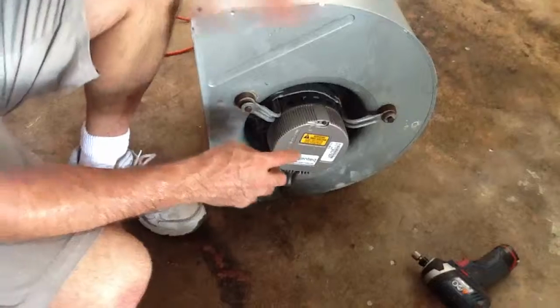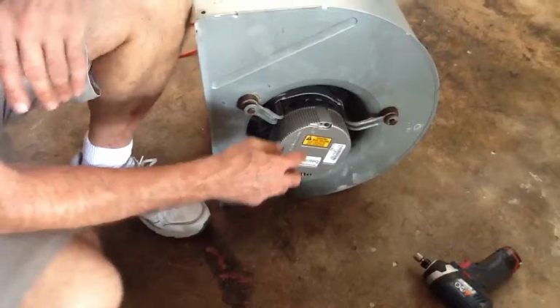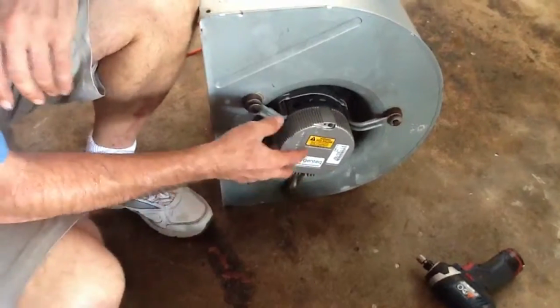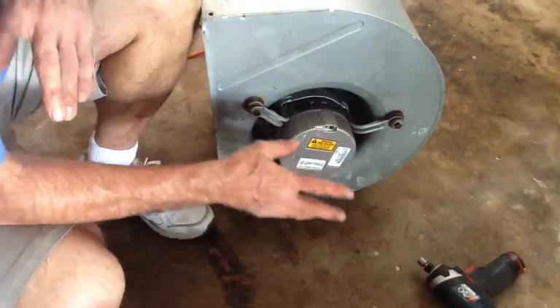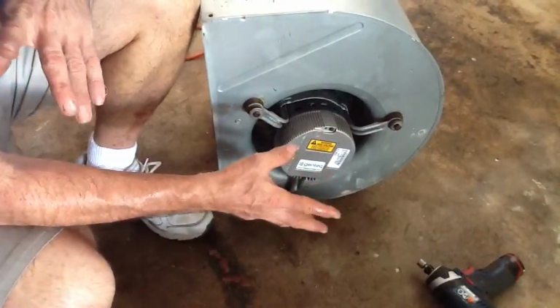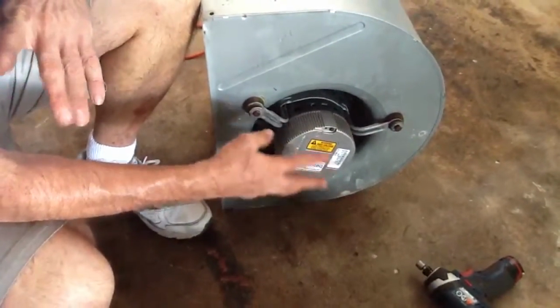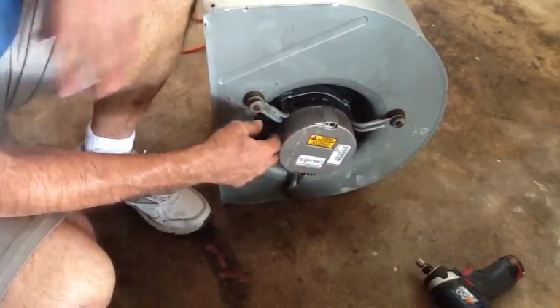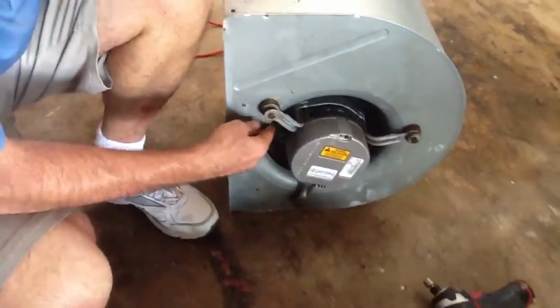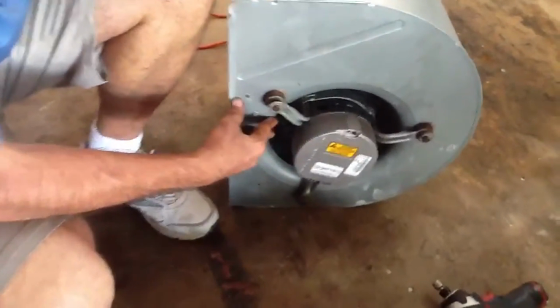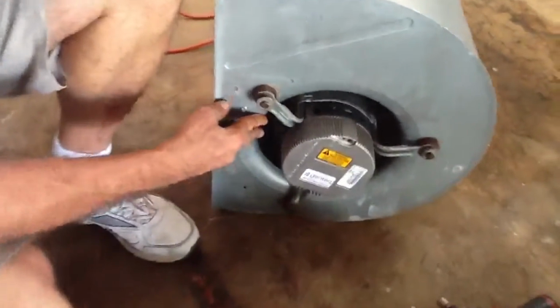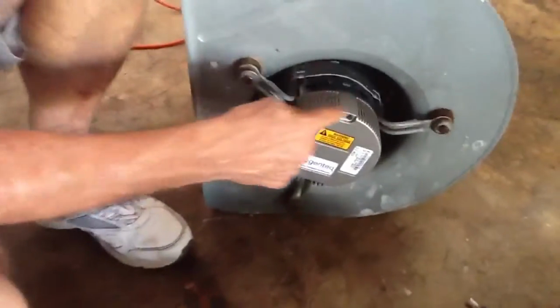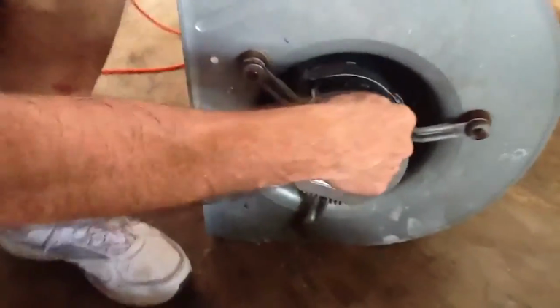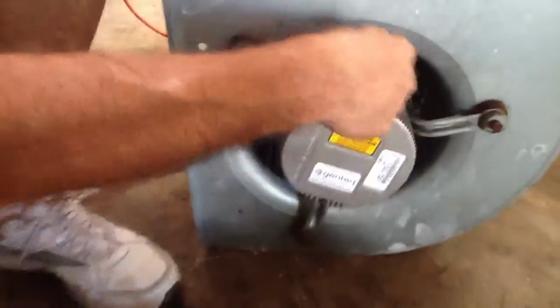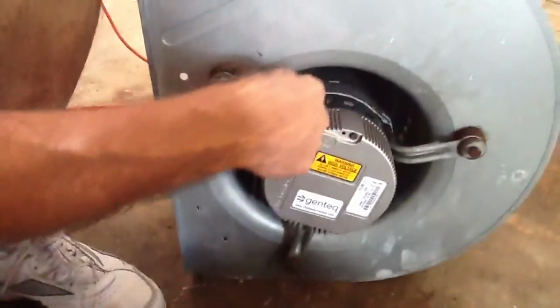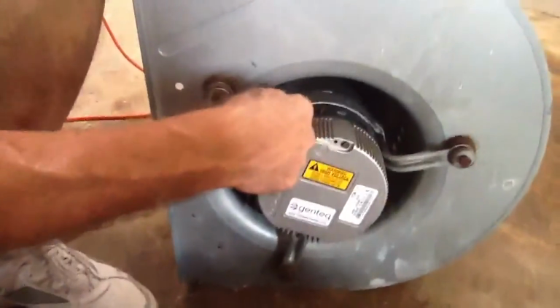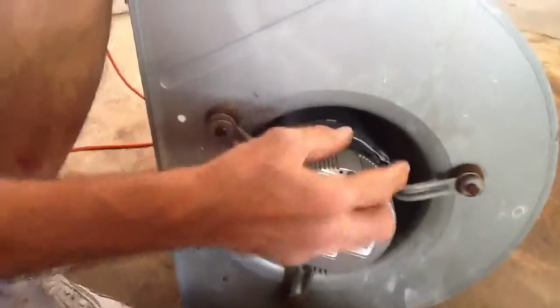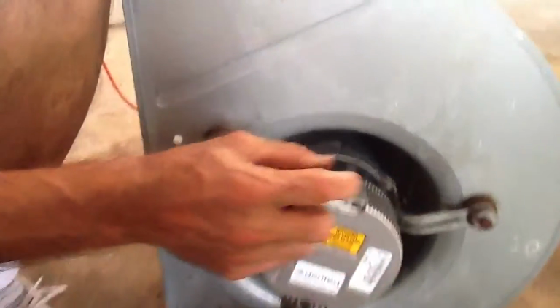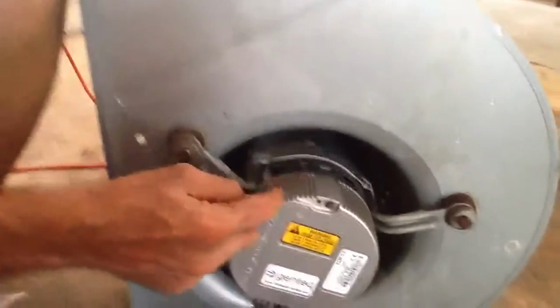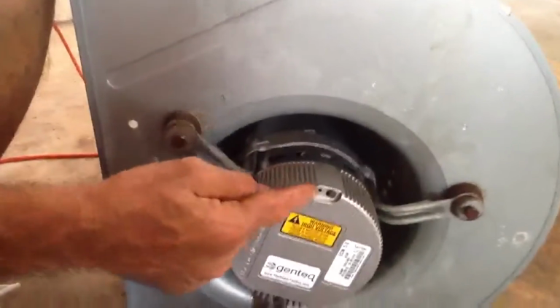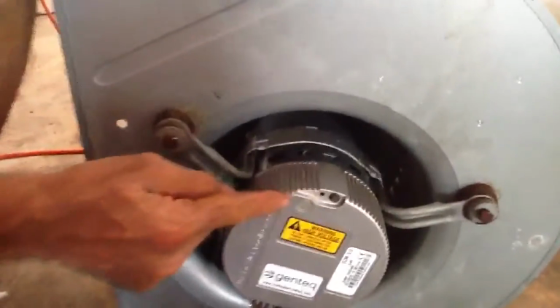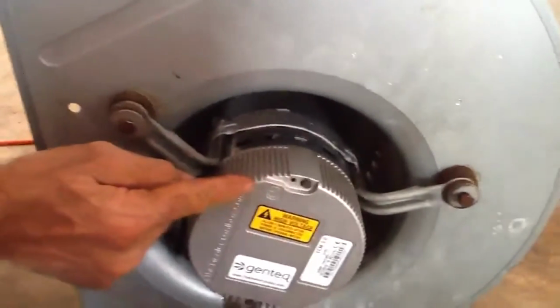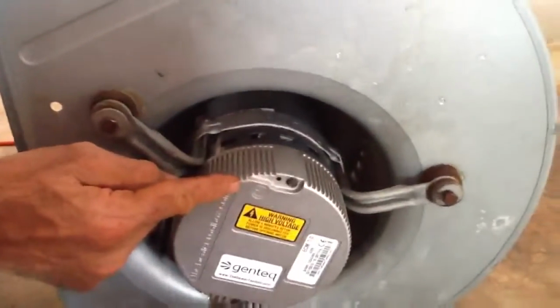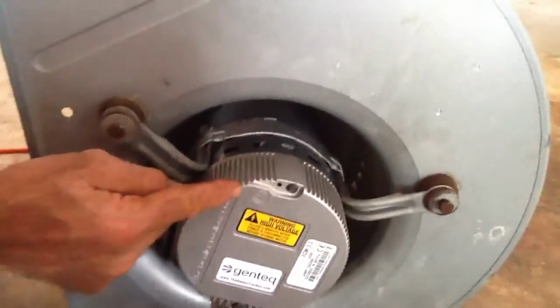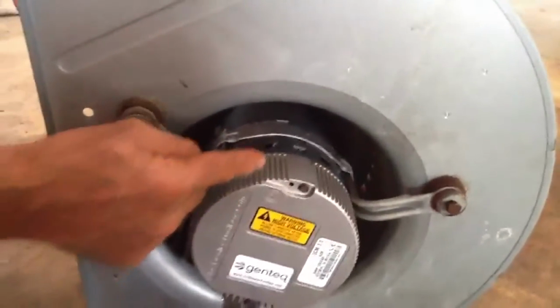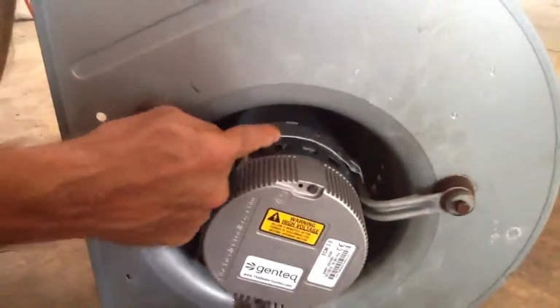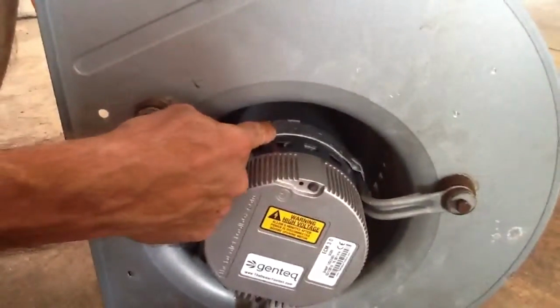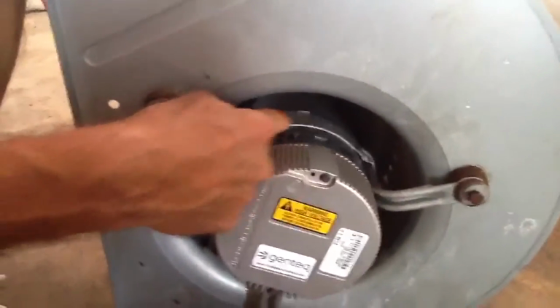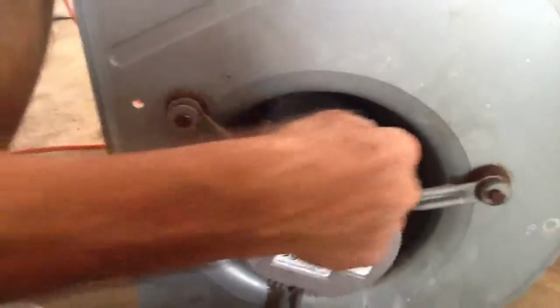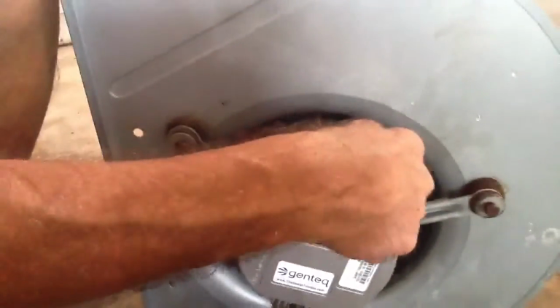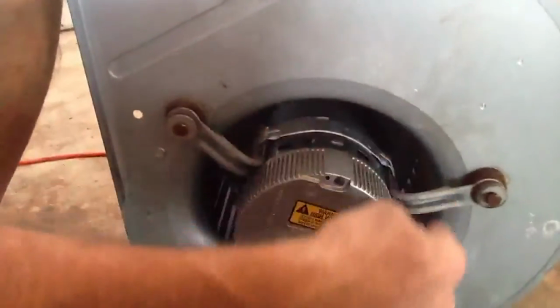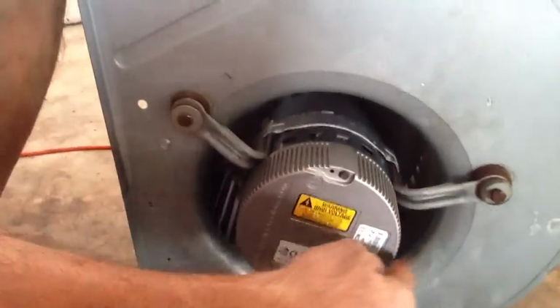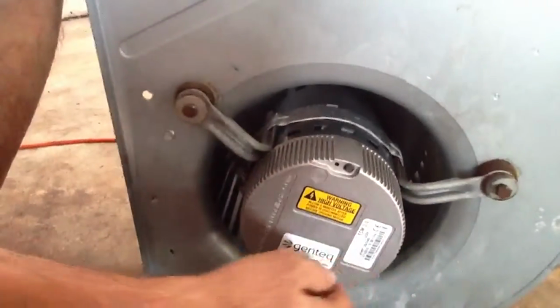Okay folks, I went ahead and put the belly band on, and I just want to talk about this. I measured from the top of my belly band, which was 3¼ inches.